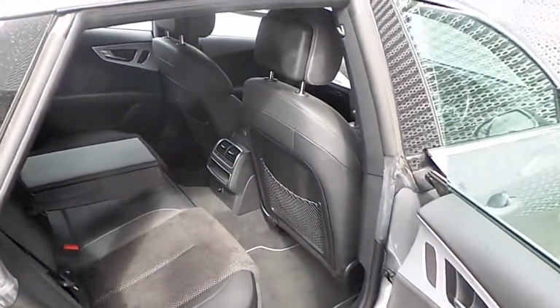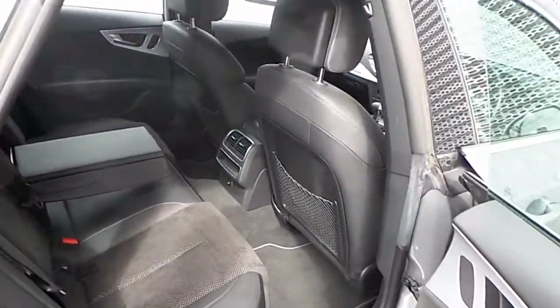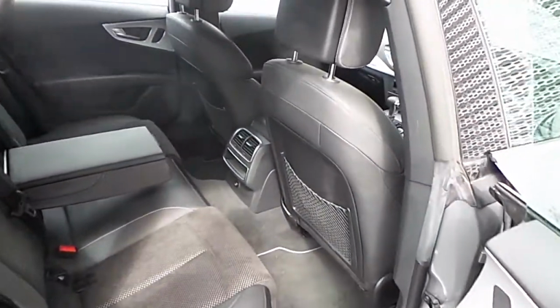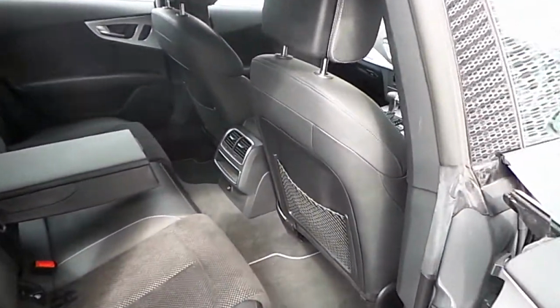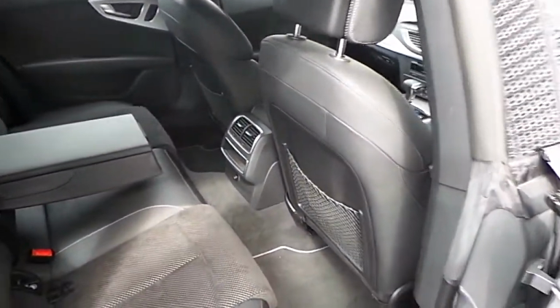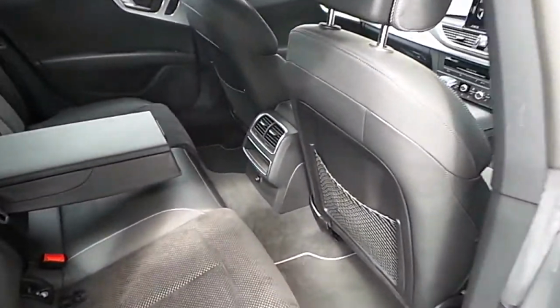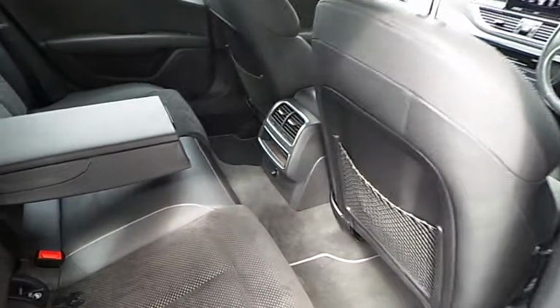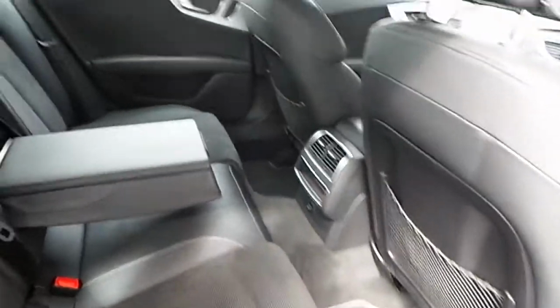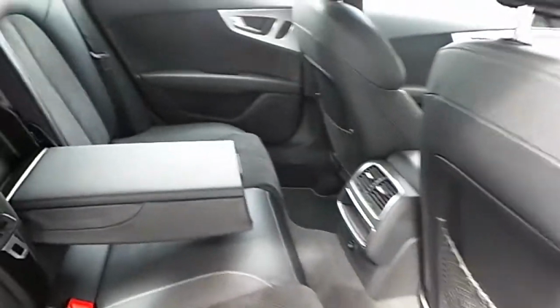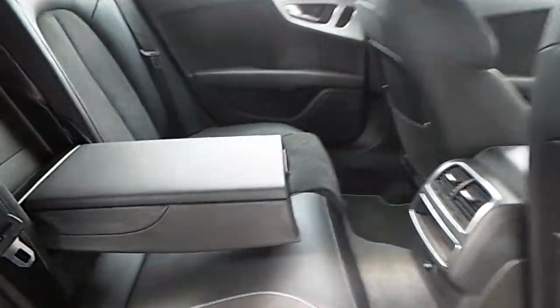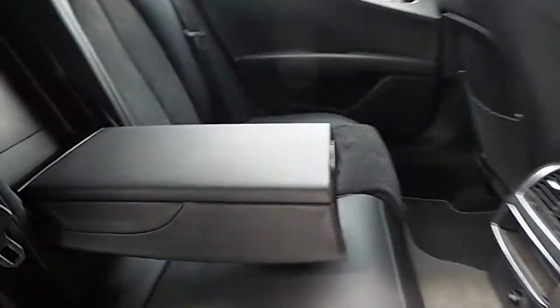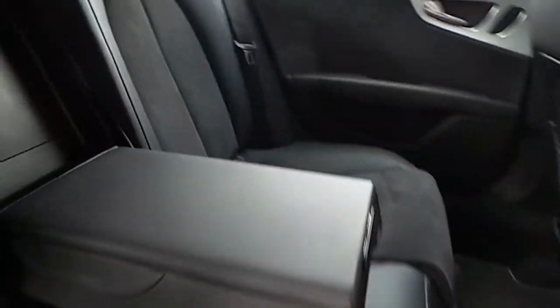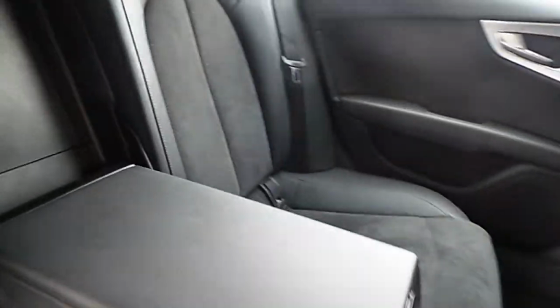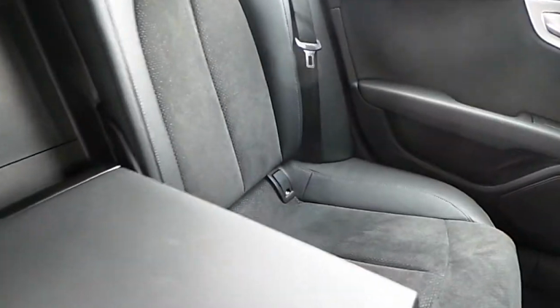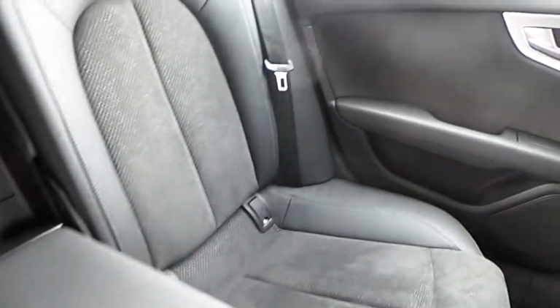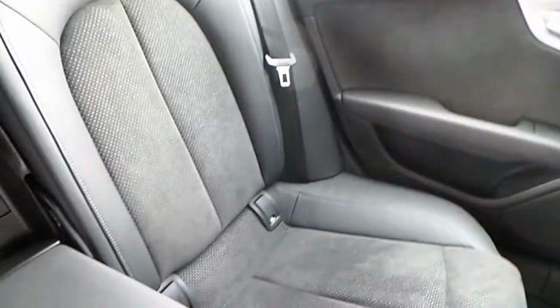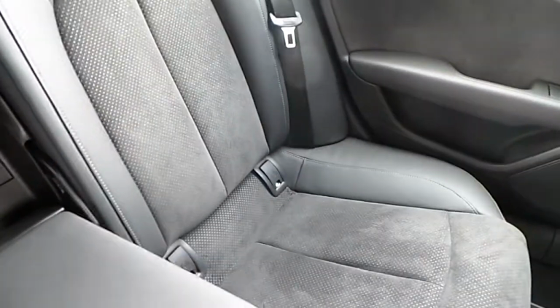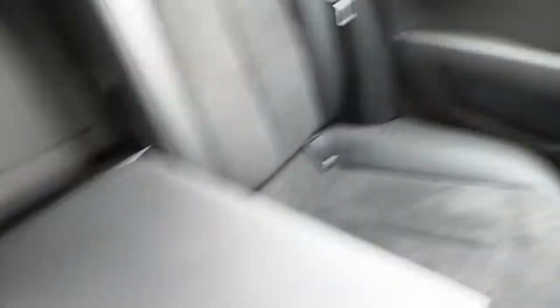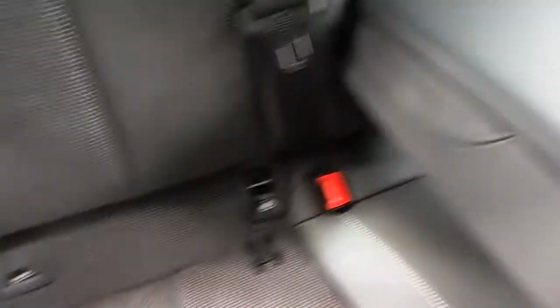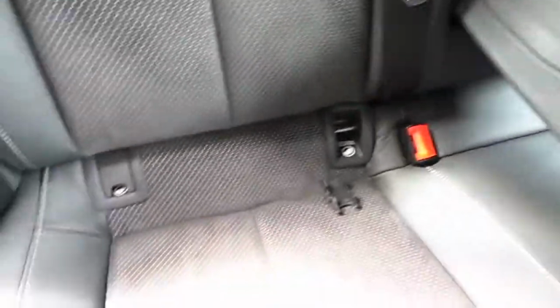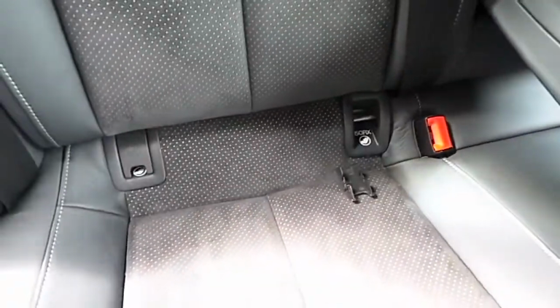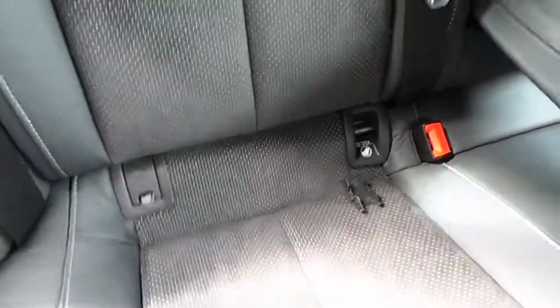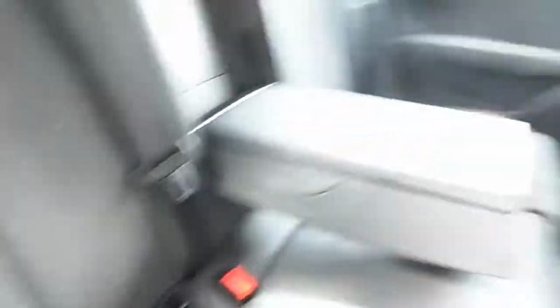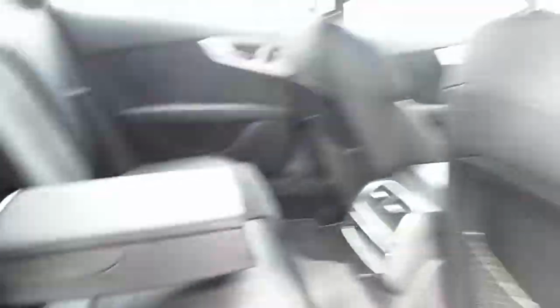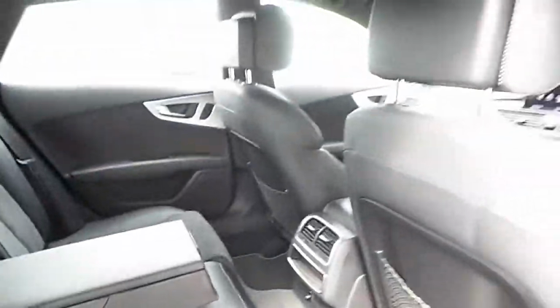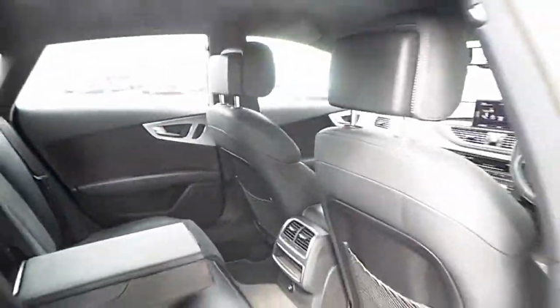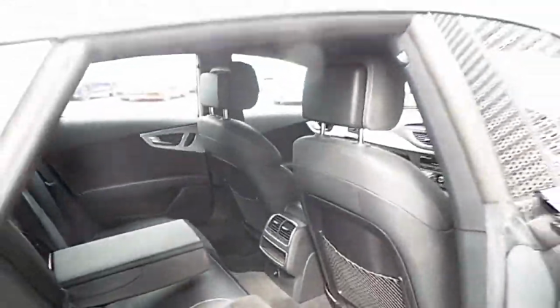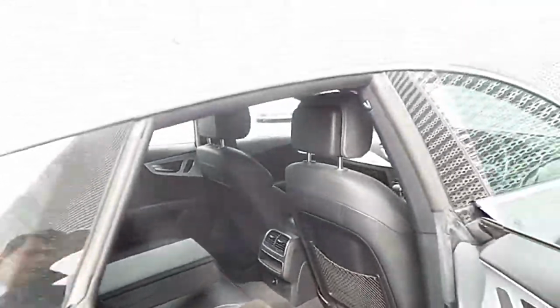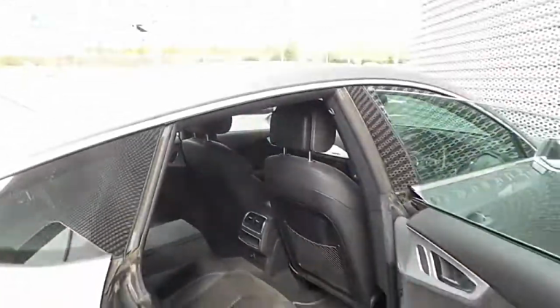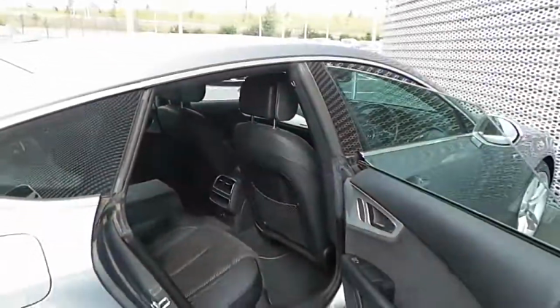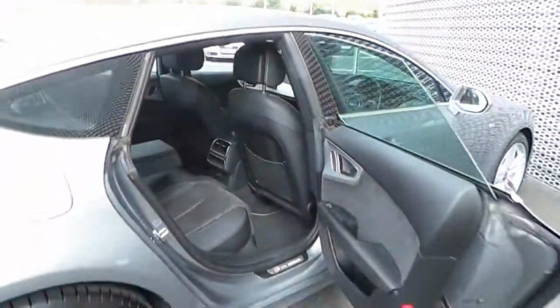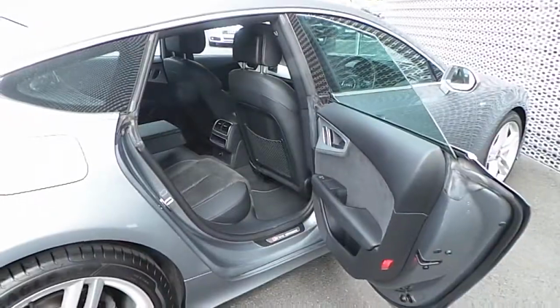The interior of the A7 is finished in all black with leather and alcantara. Two of the rear passenger seats have ISOFIX points, as does the front passenger seat.